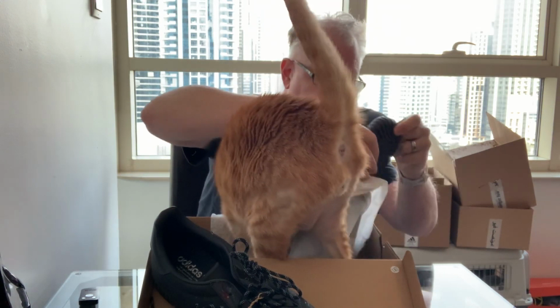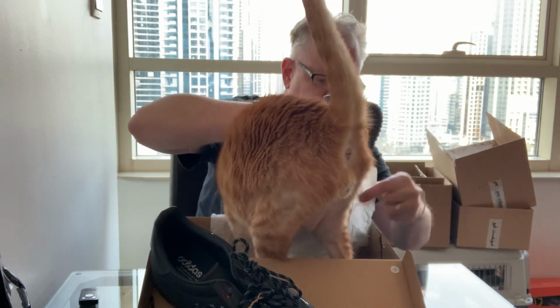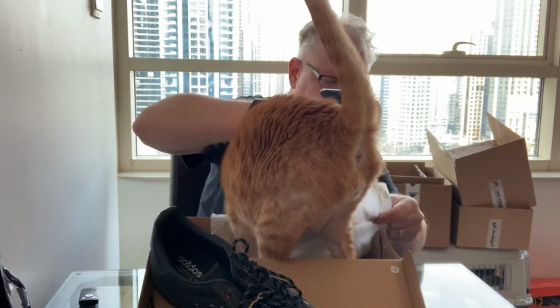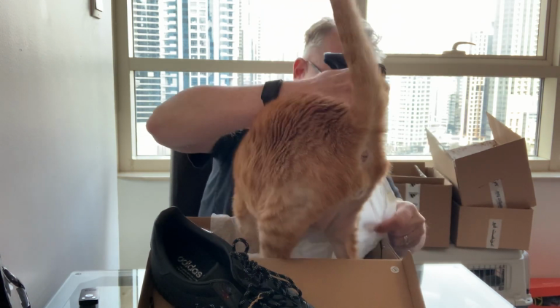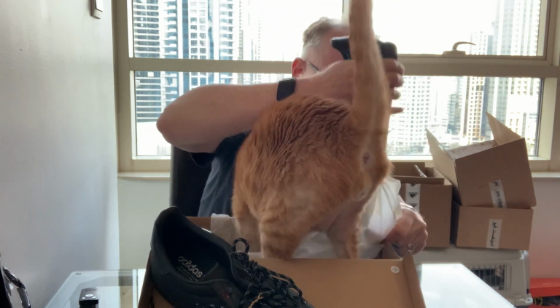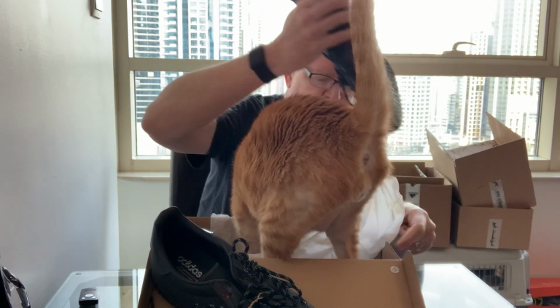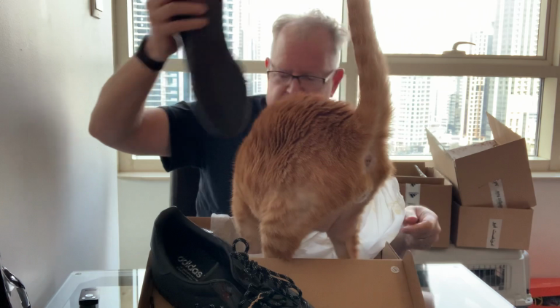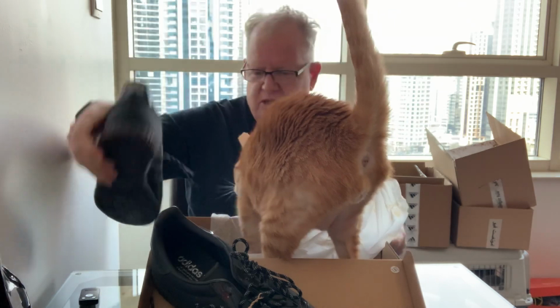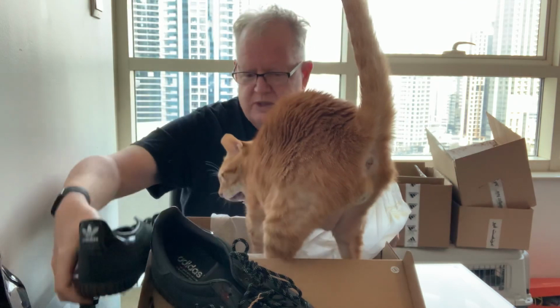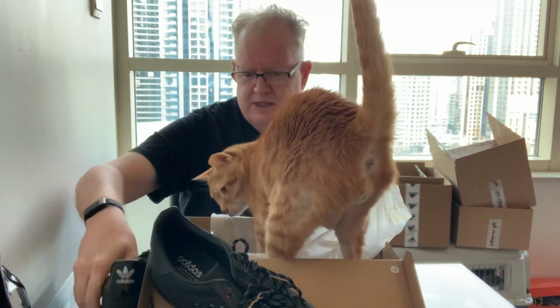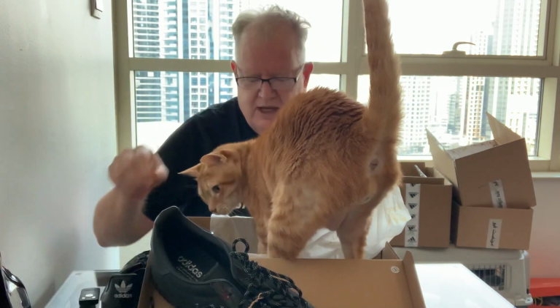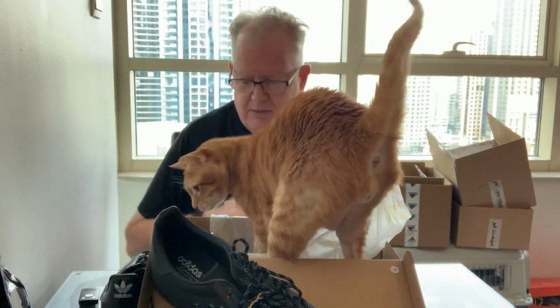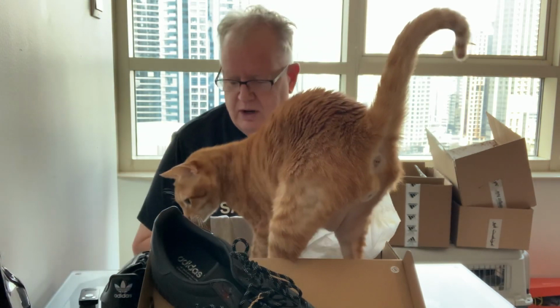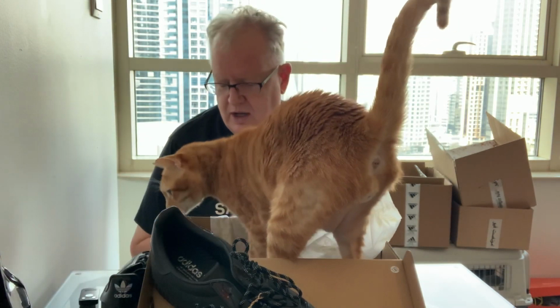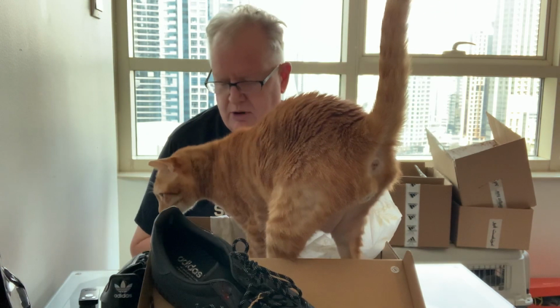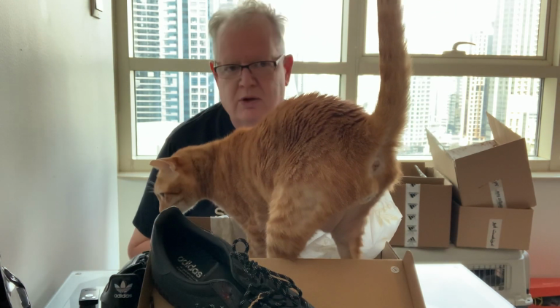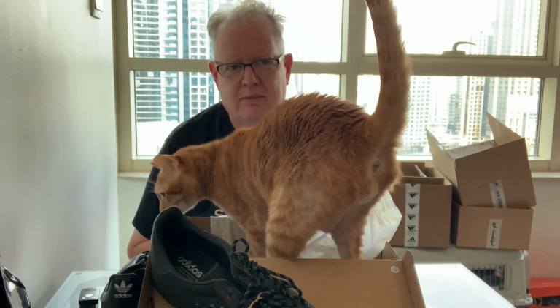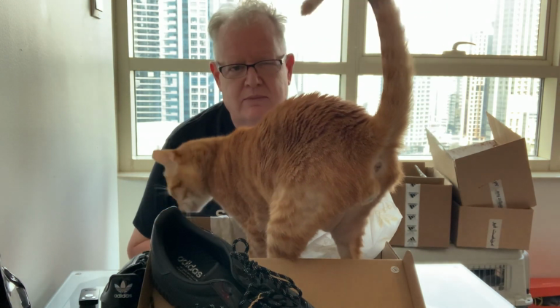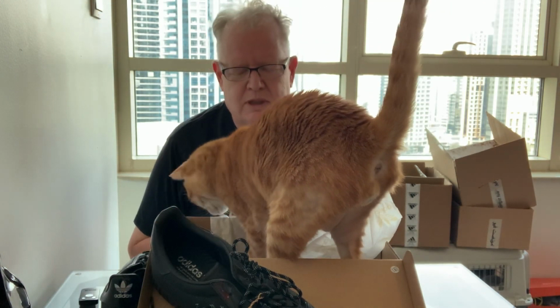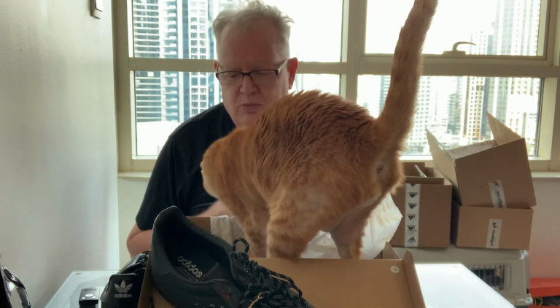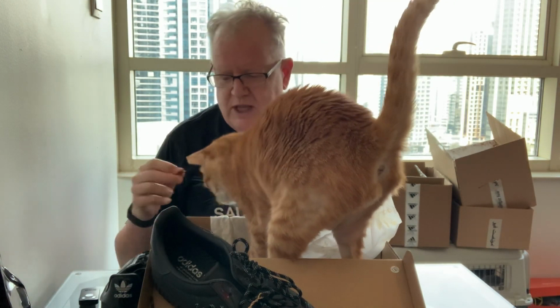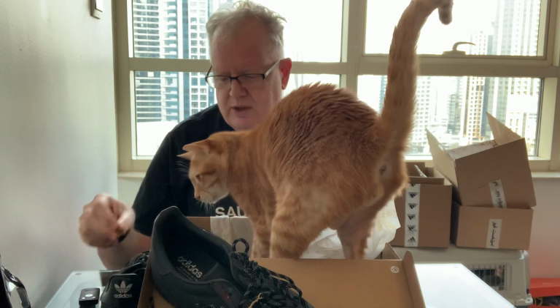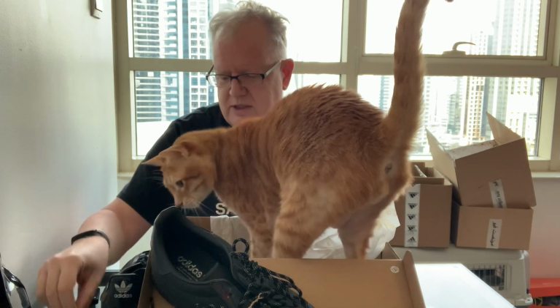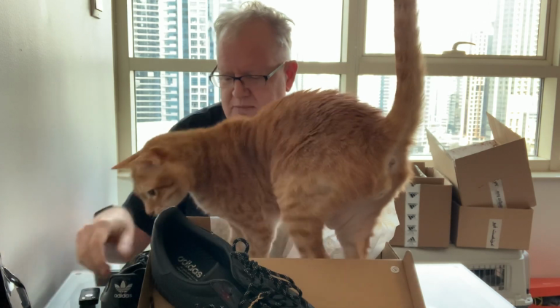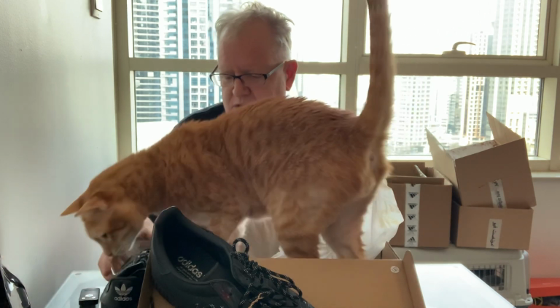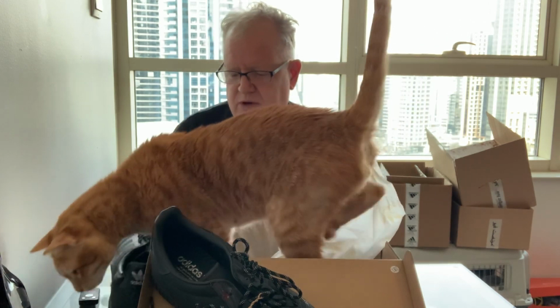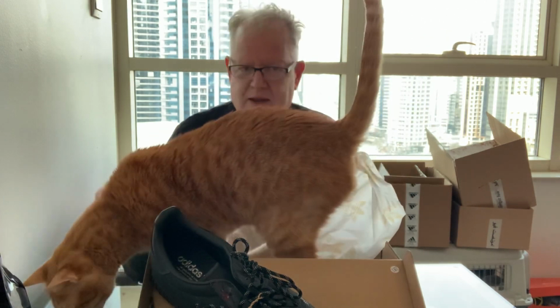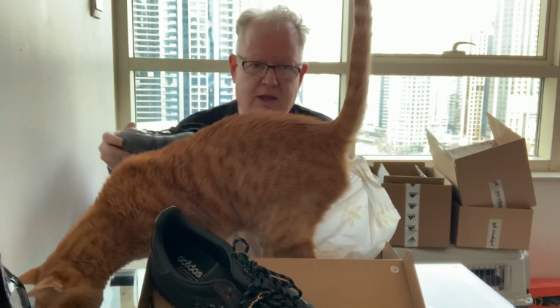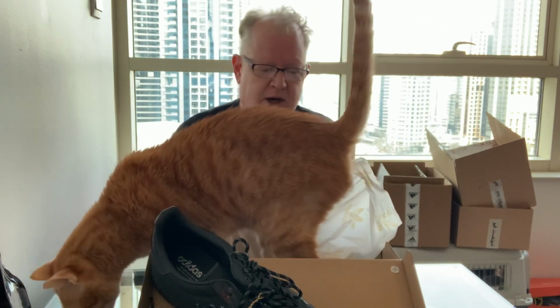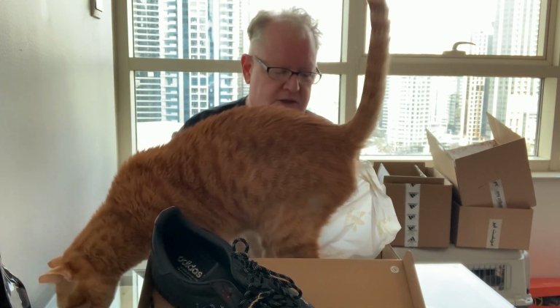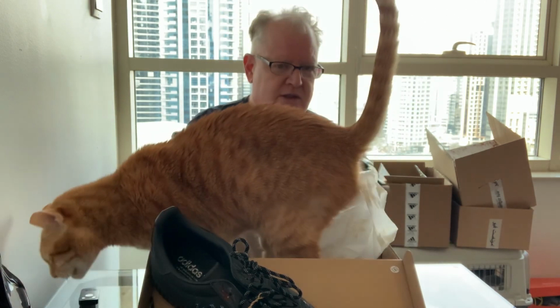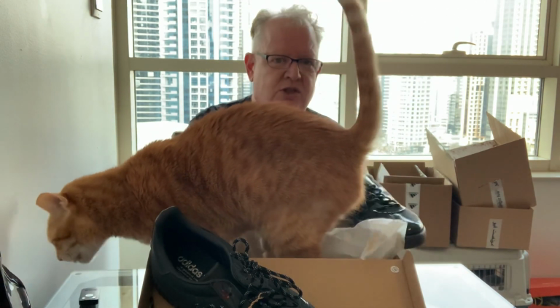He took the traditional Gazelle Indoor as the base and kind of made it more suitable for skateboarding. So he decided to make a shoe that was good for him and what he does. This is the shoe.